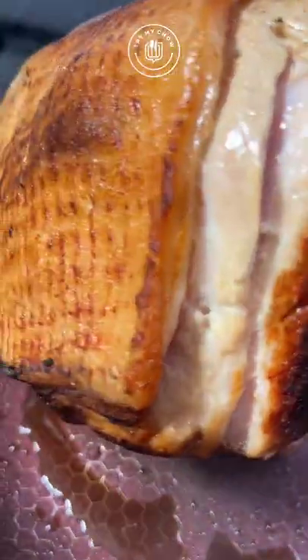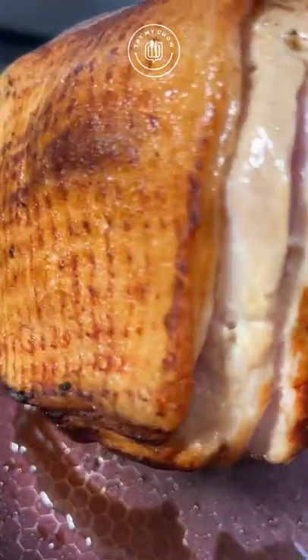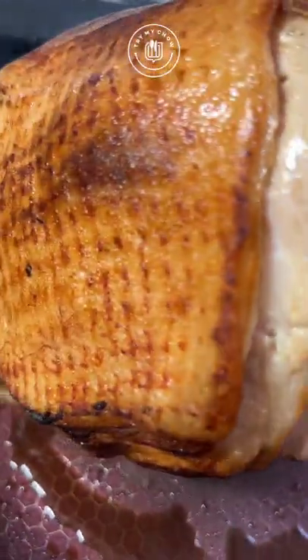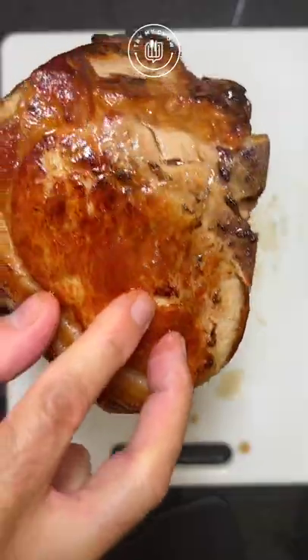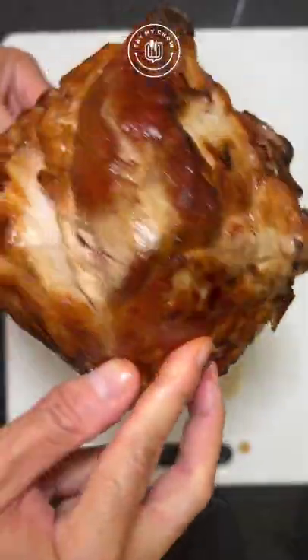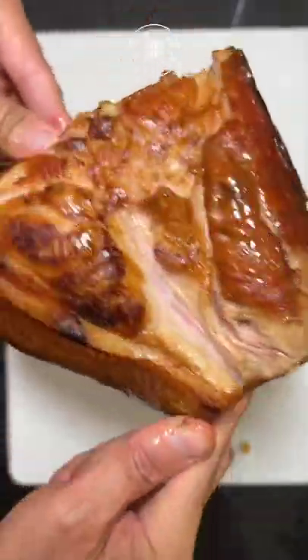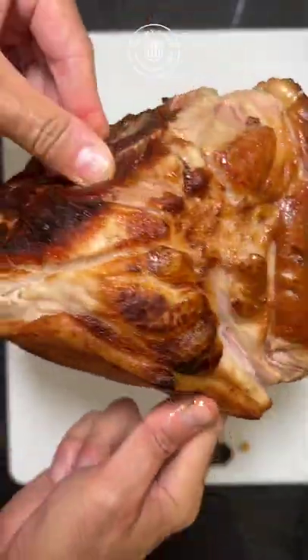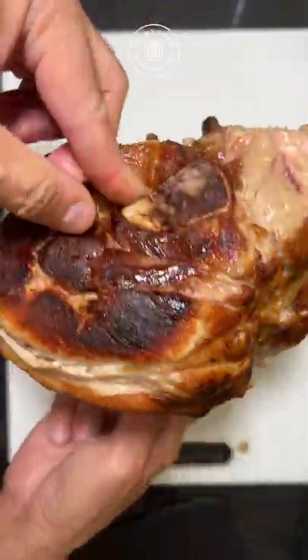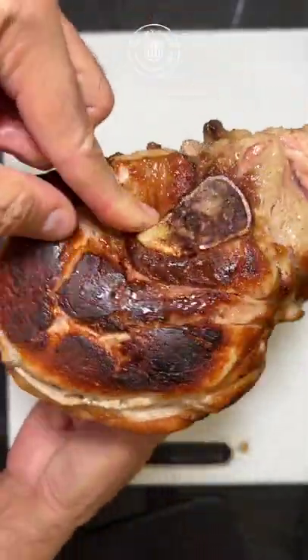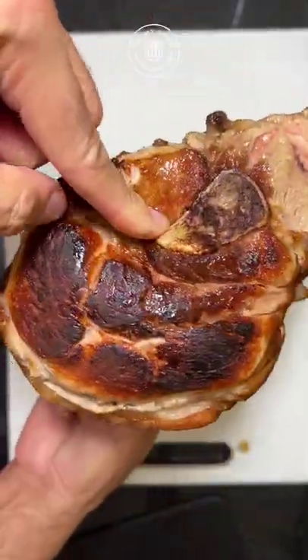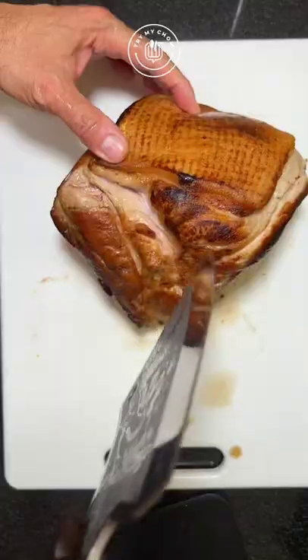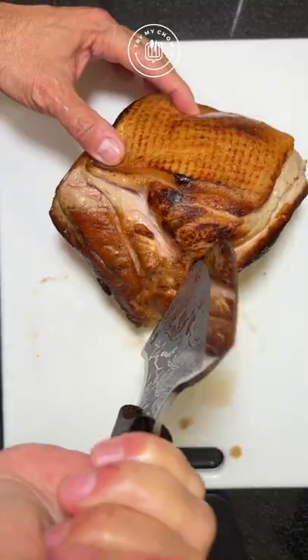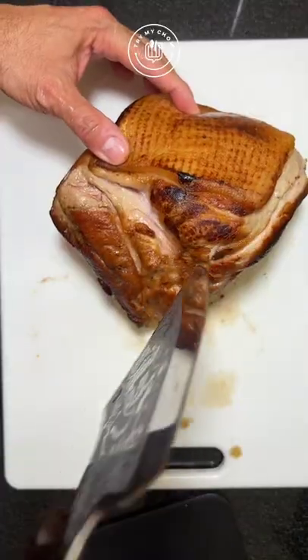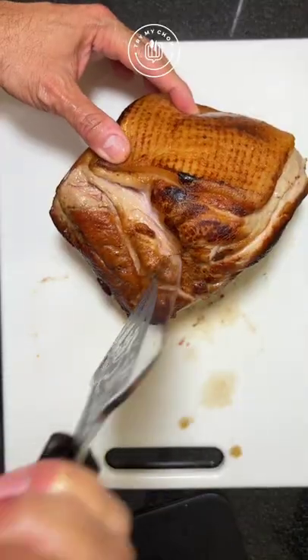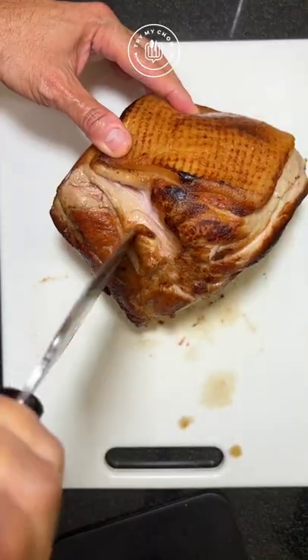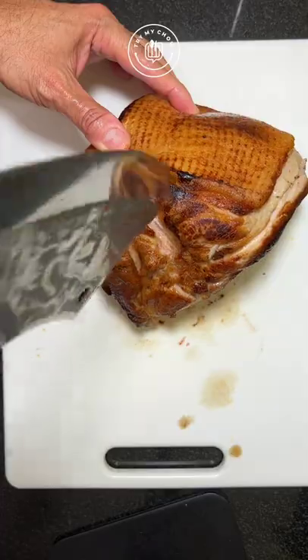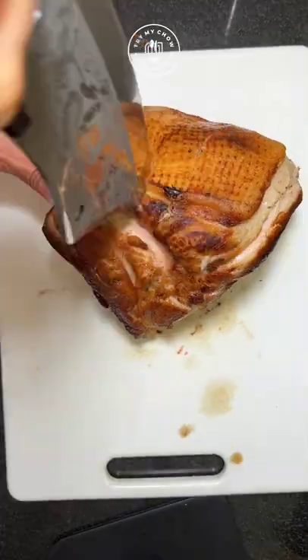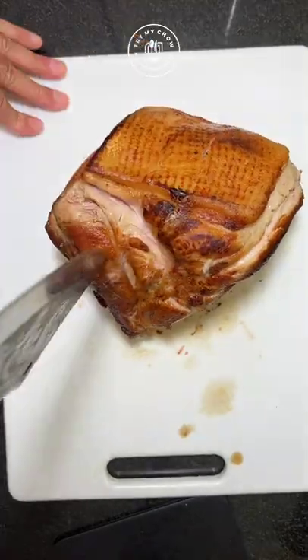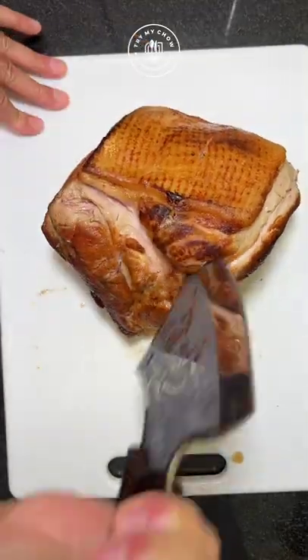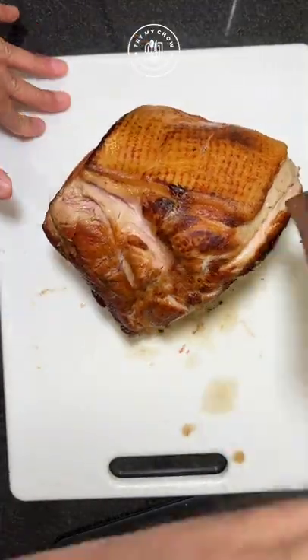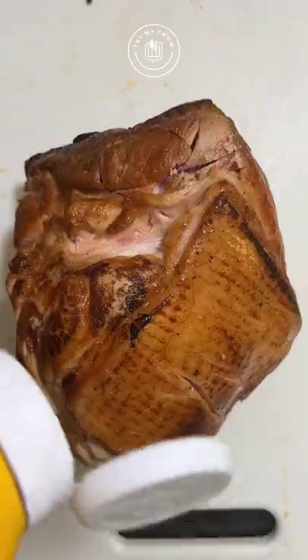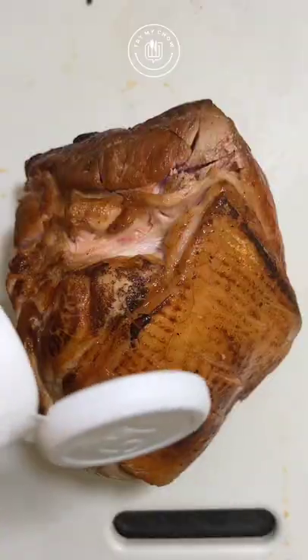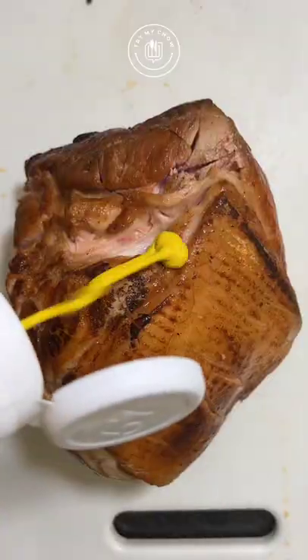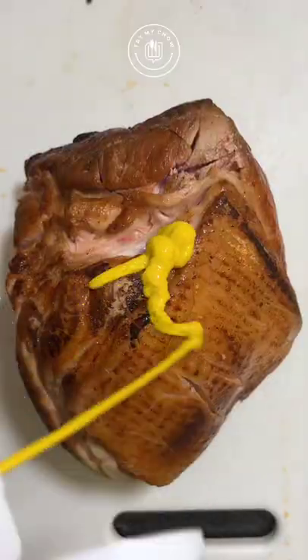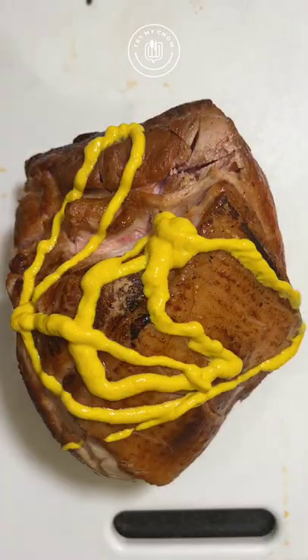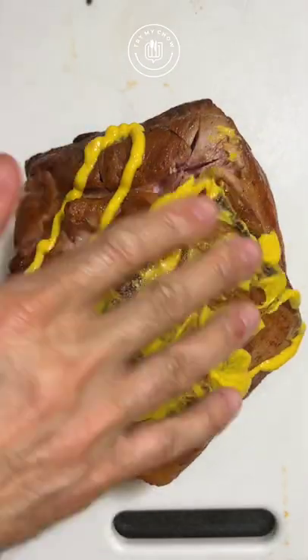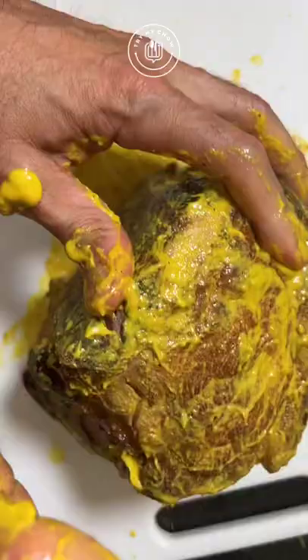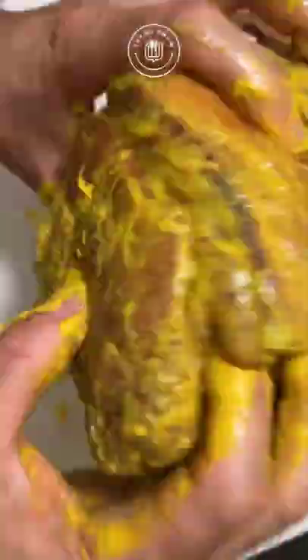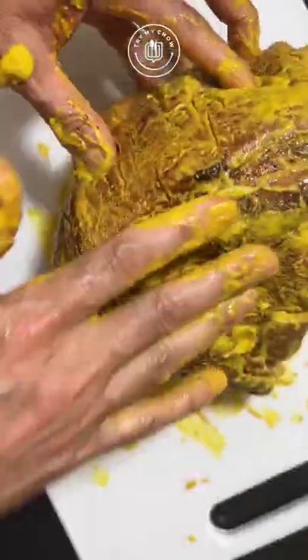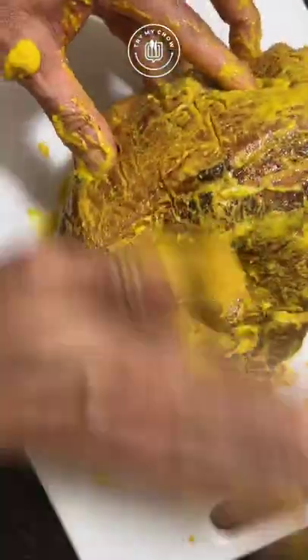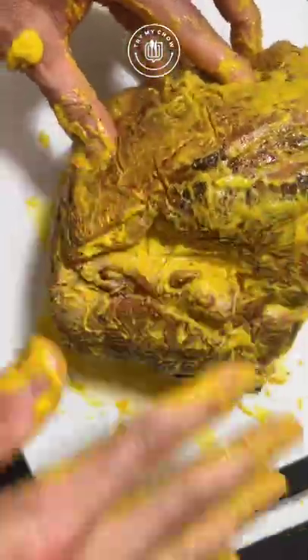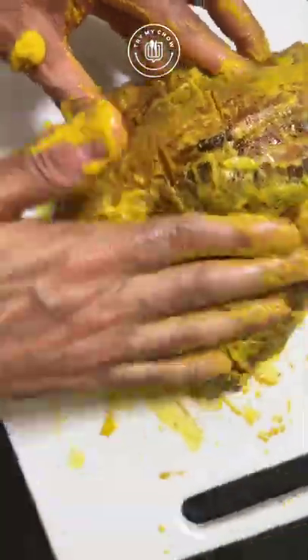Careful! Don't burn your hands! Looking good. Make holes all over it. Add mustard. Give a little slap on that porky to make it tender.